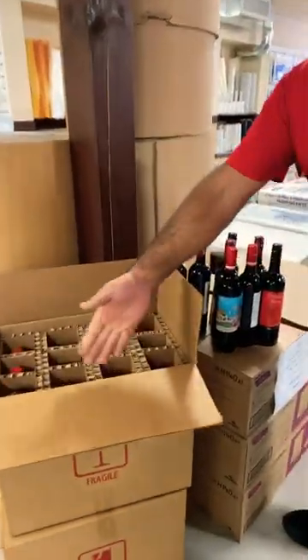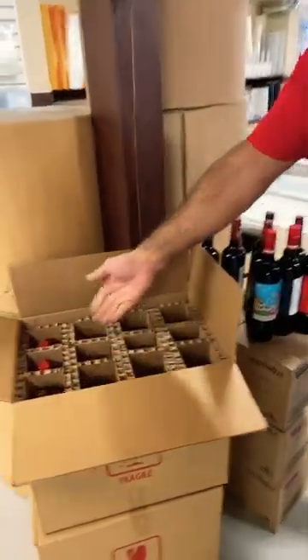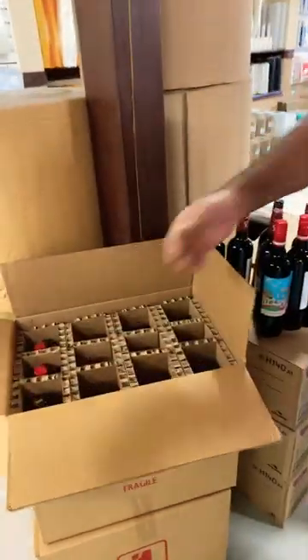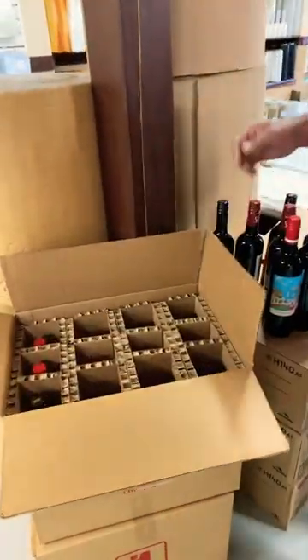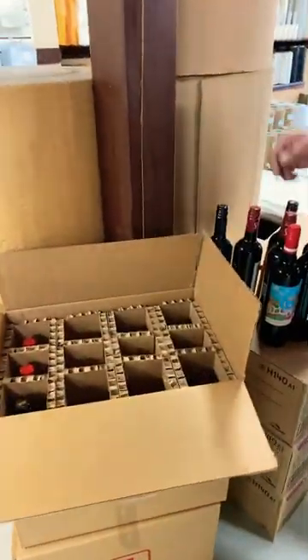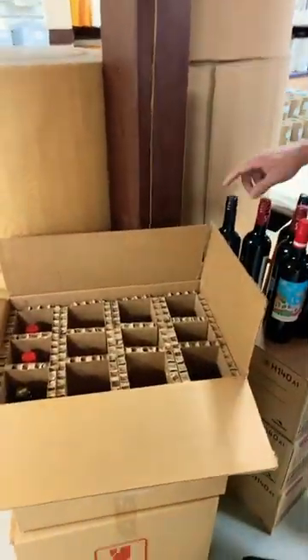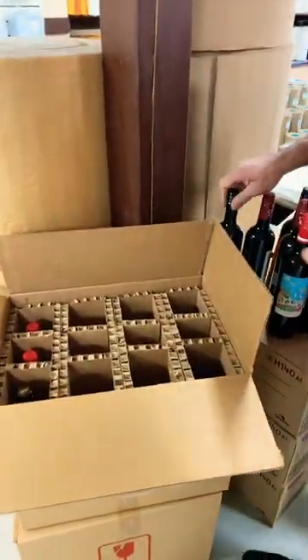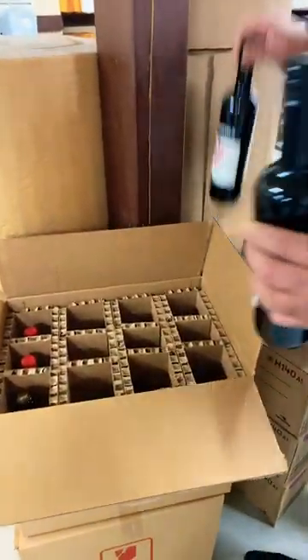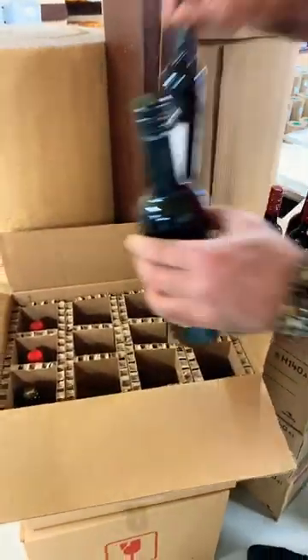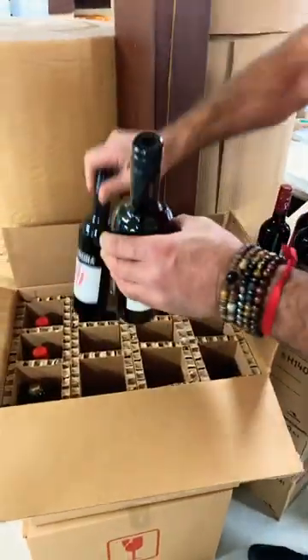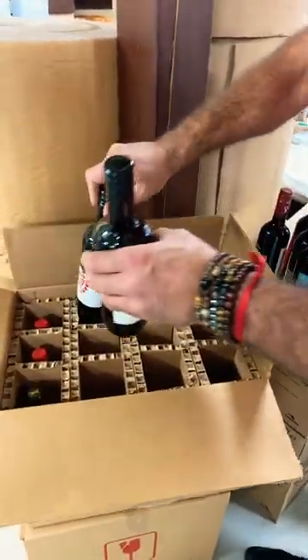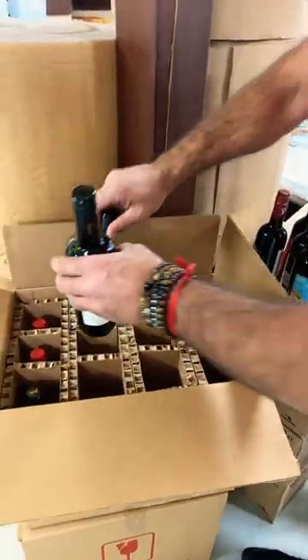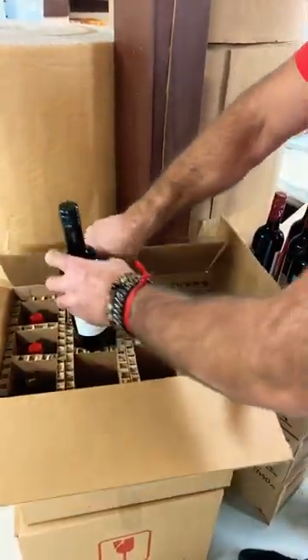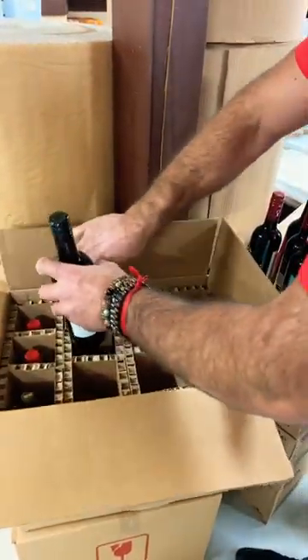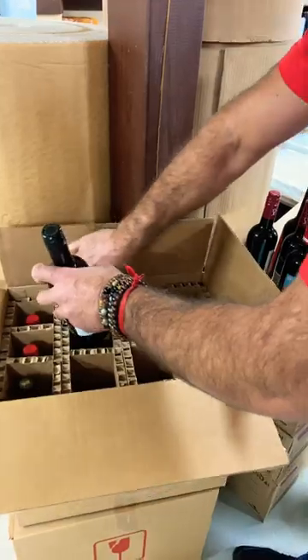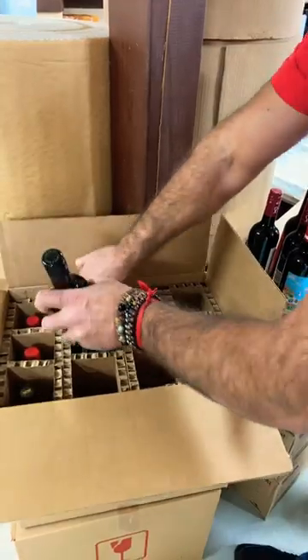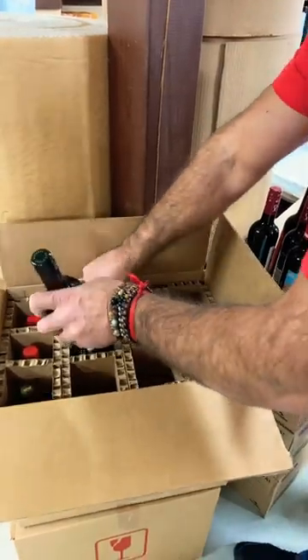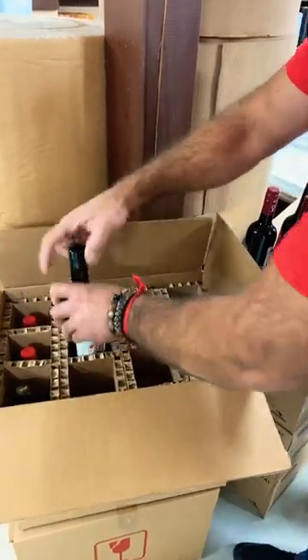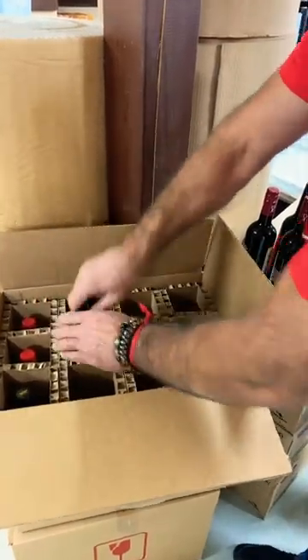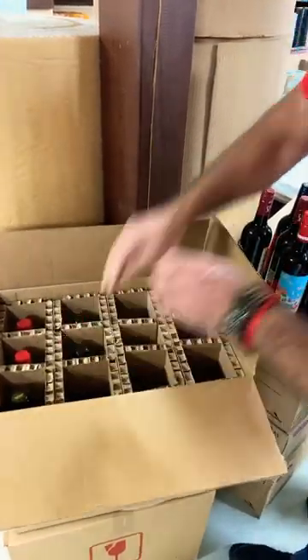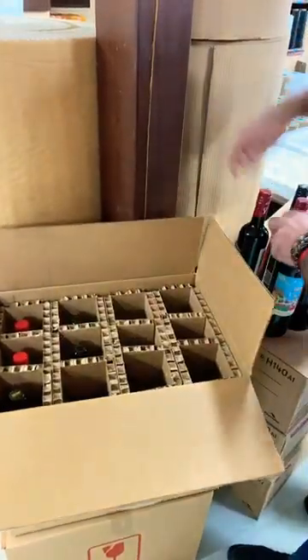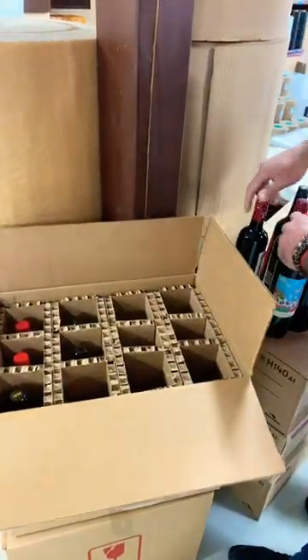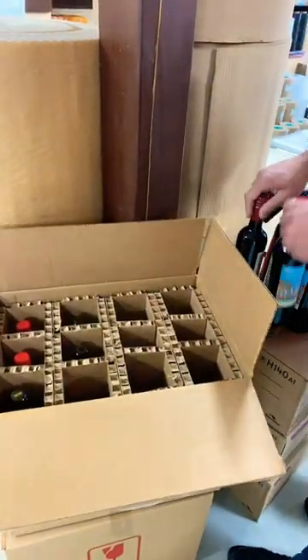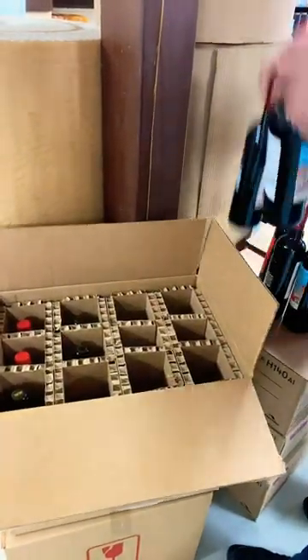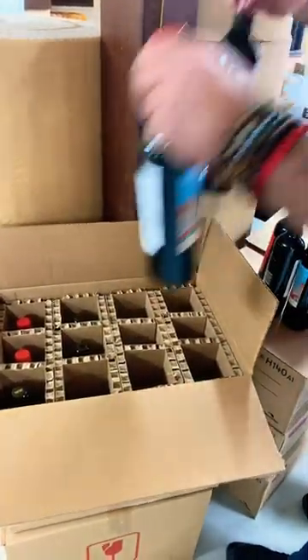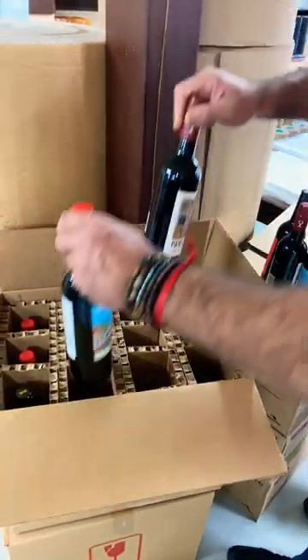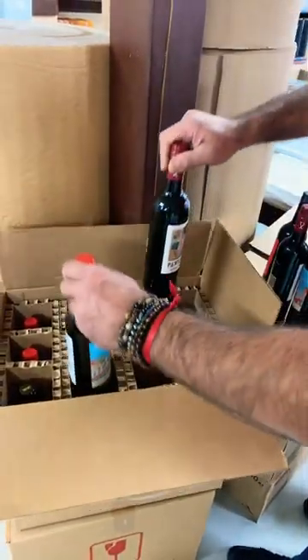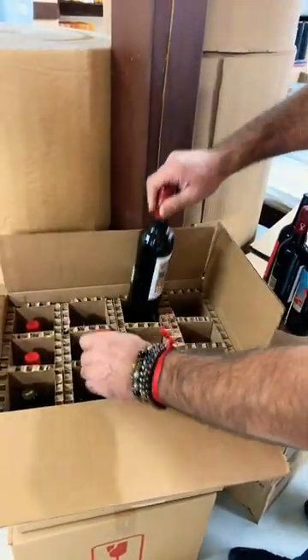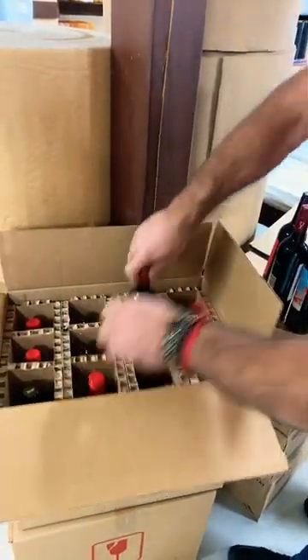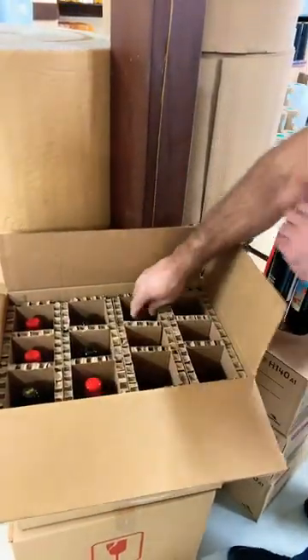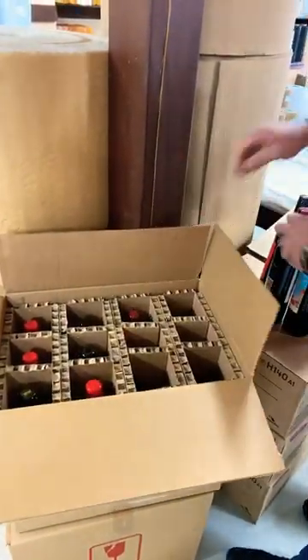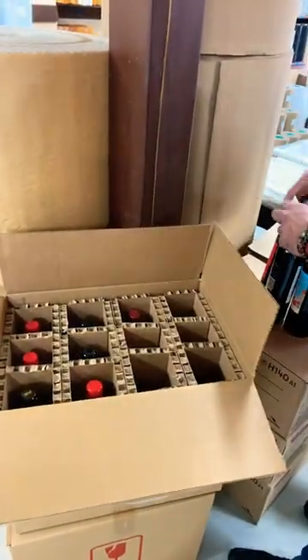Nice and well divided. This is how you carry your bottles of wine from one location to another without breaking.